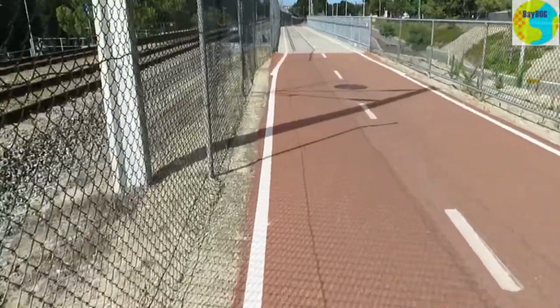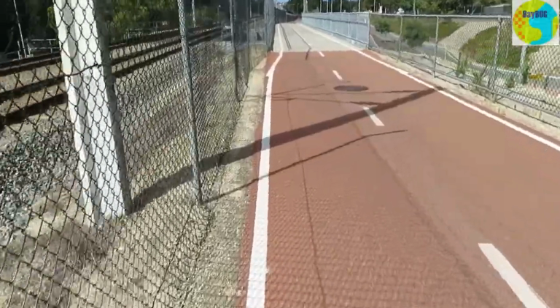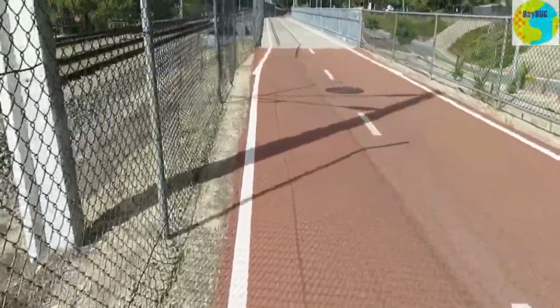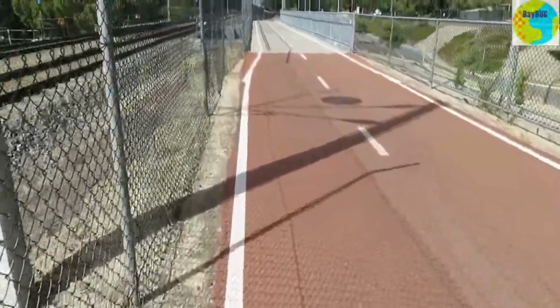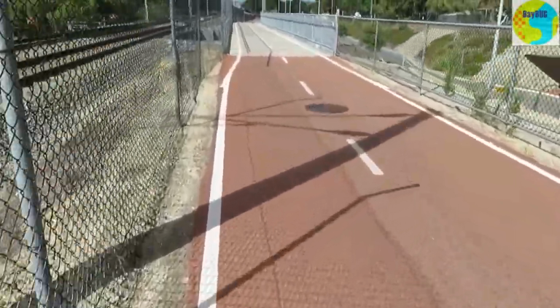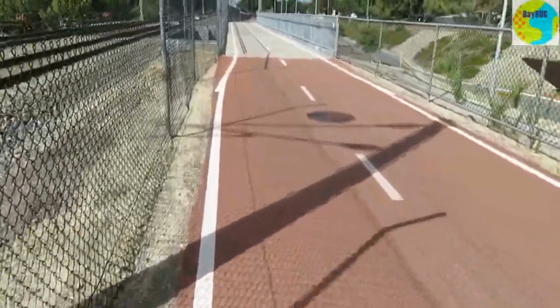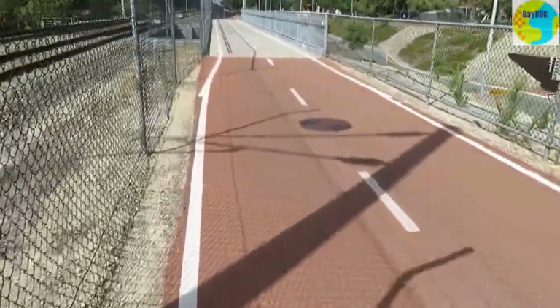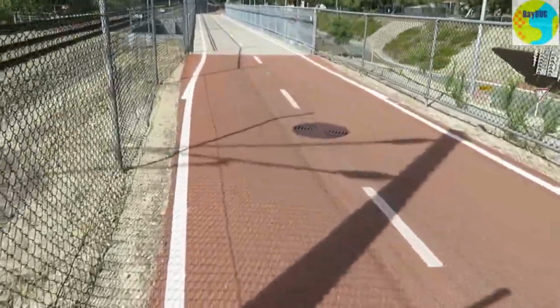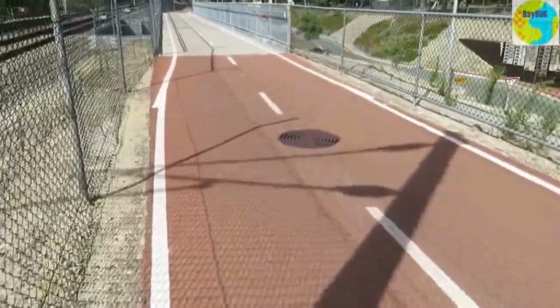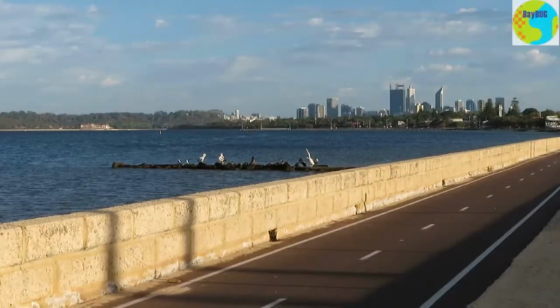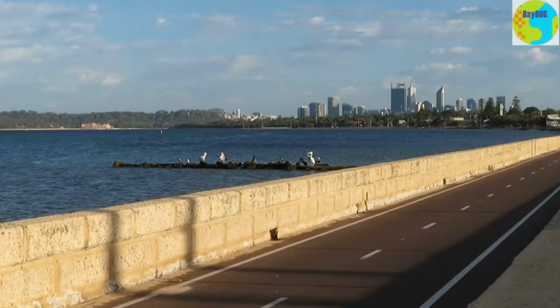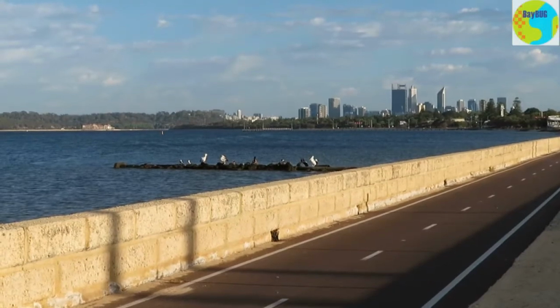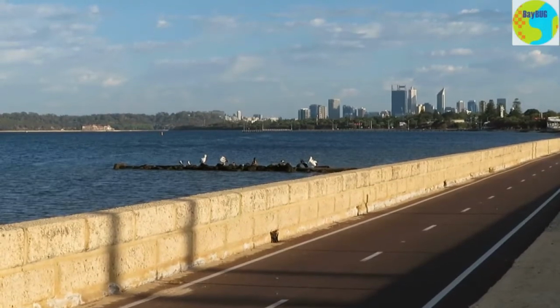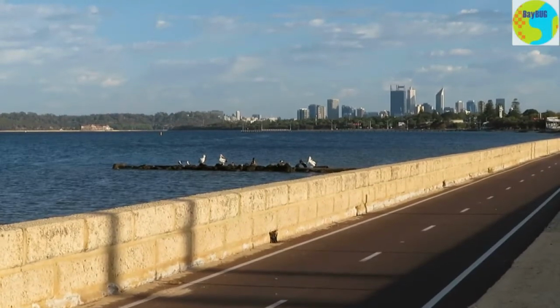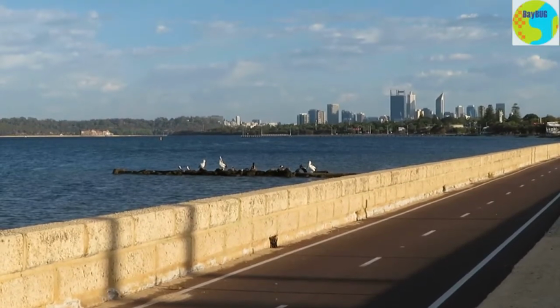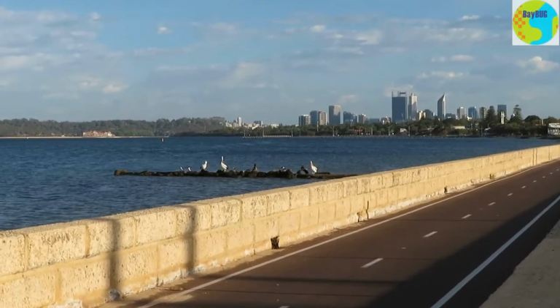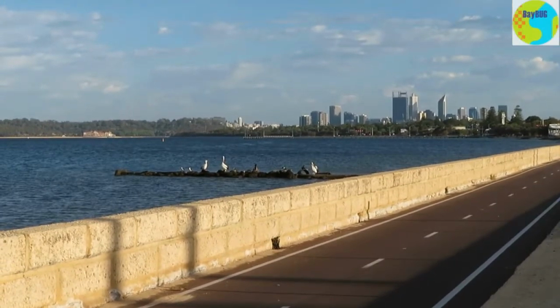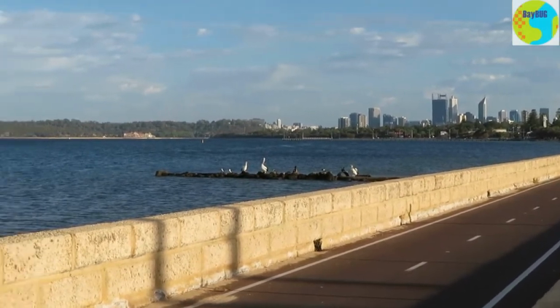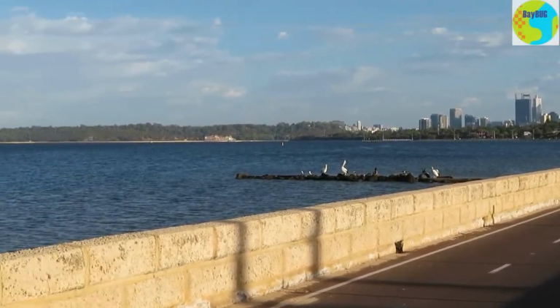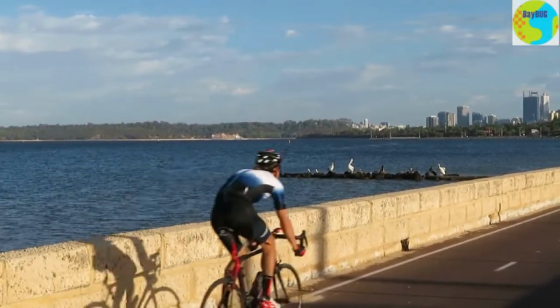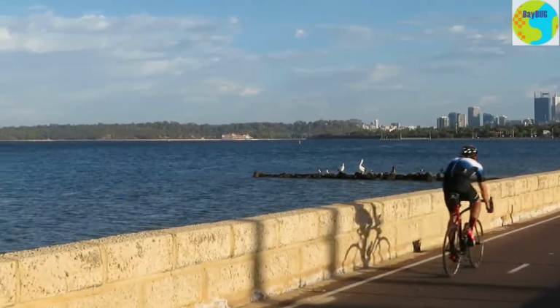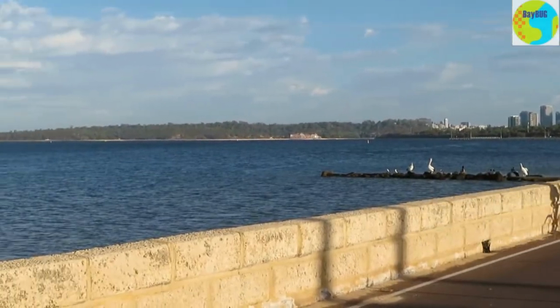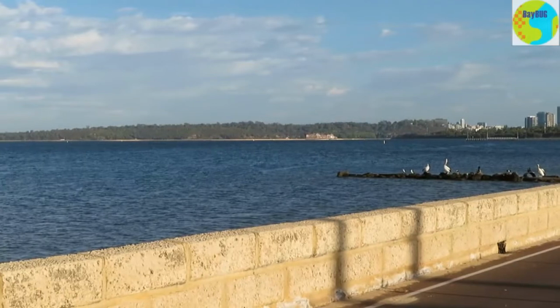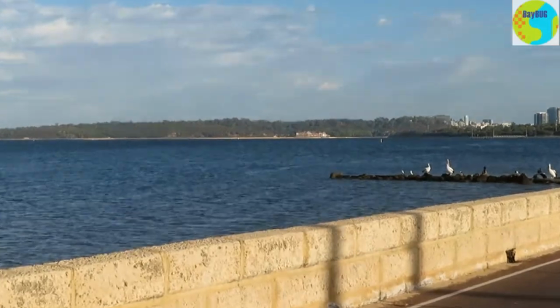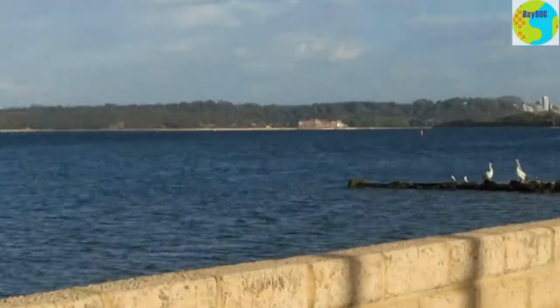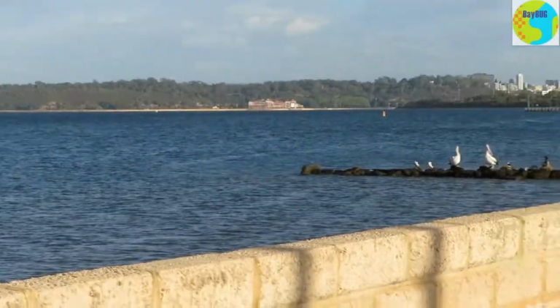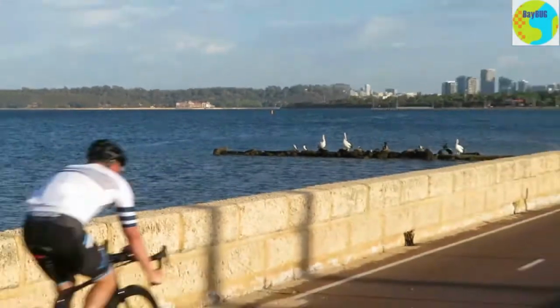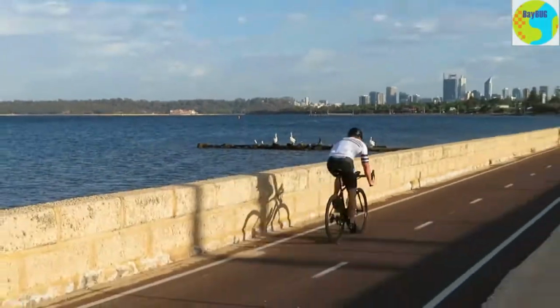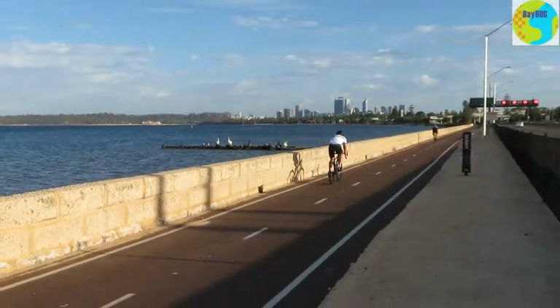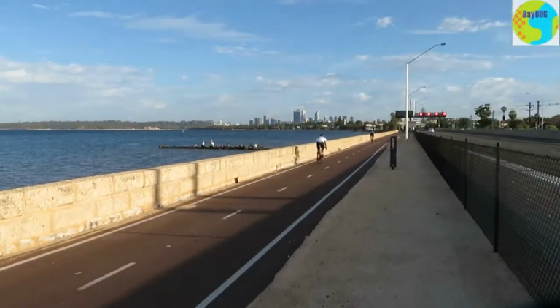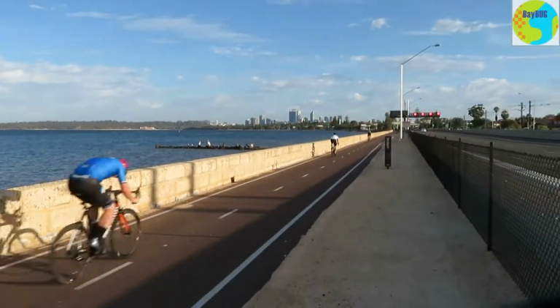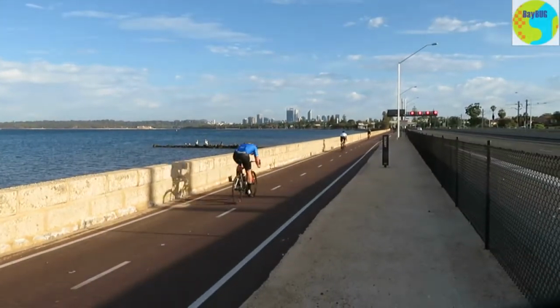But why can't we have these in Sydney around the Bay Run, for instance? There are pelicans and swans watching everyone zoom past, and the view over the Swan River is really nice — it's fantastic.